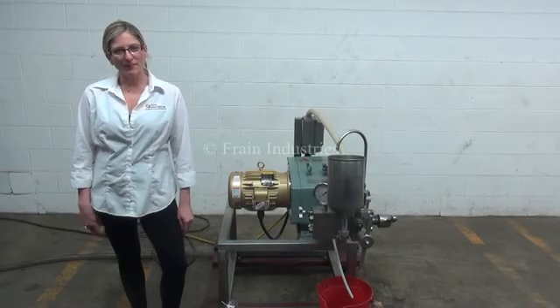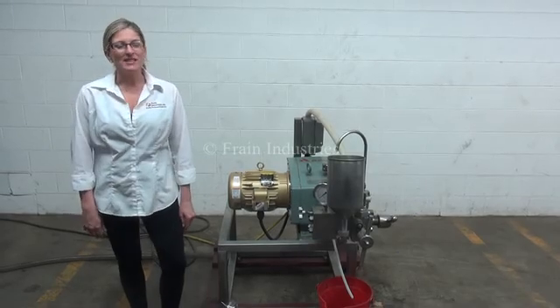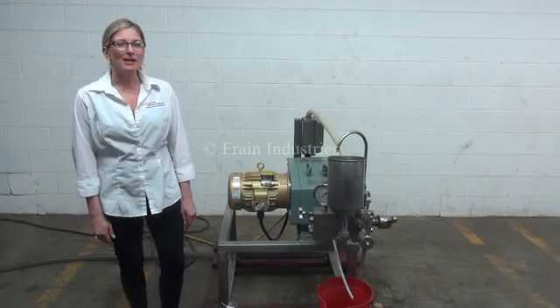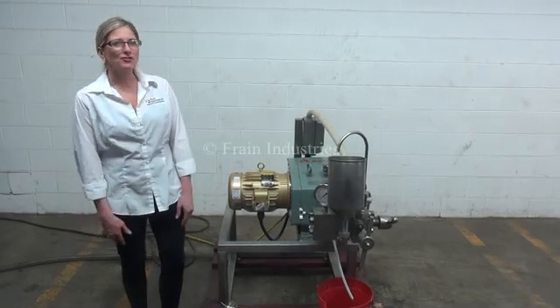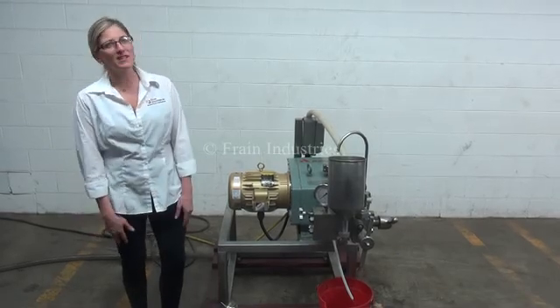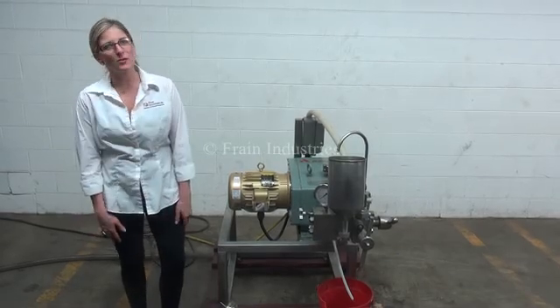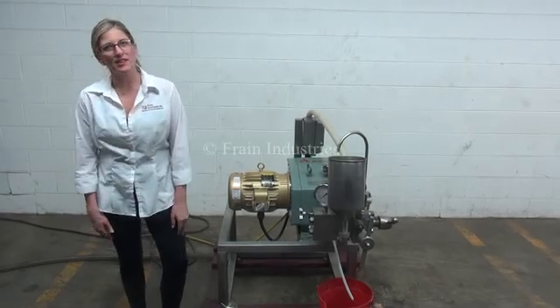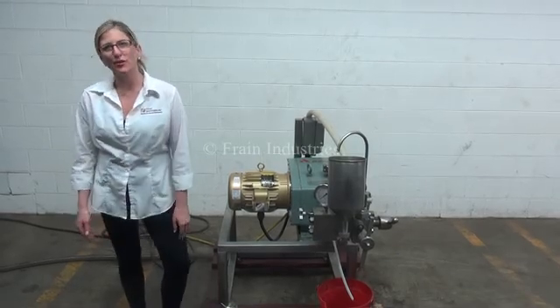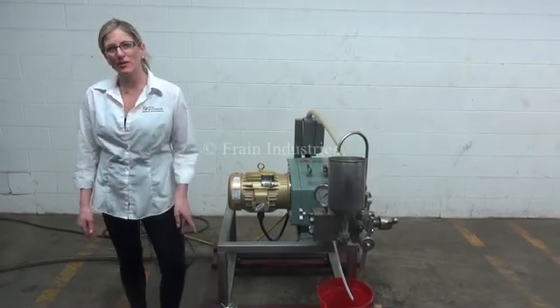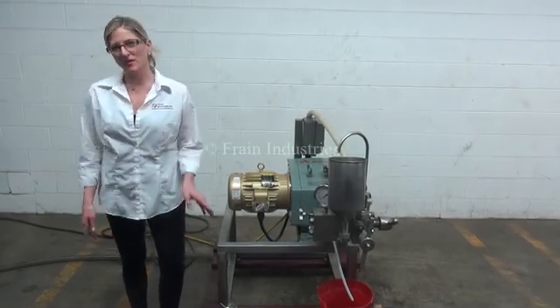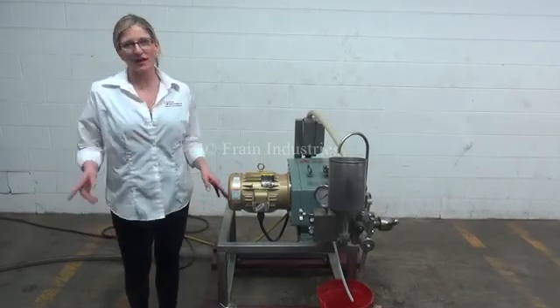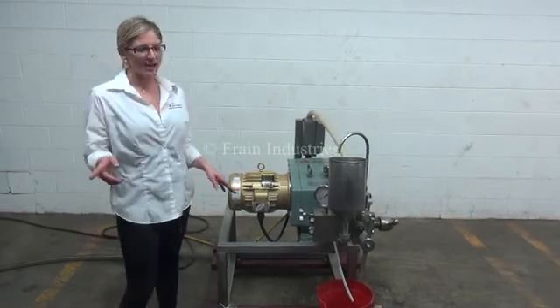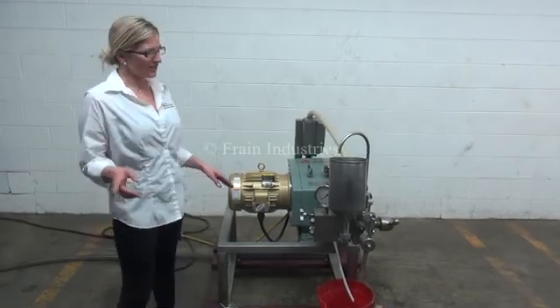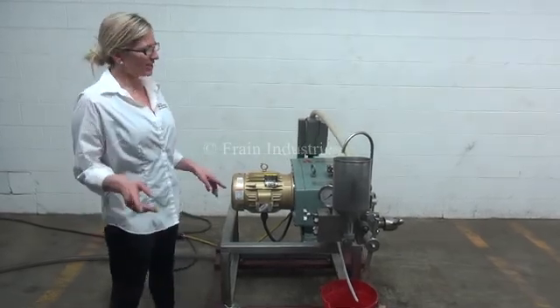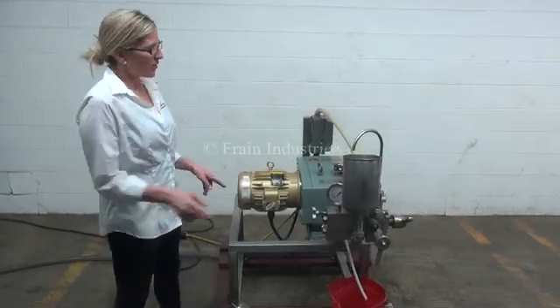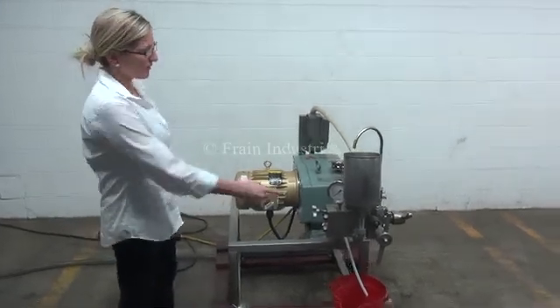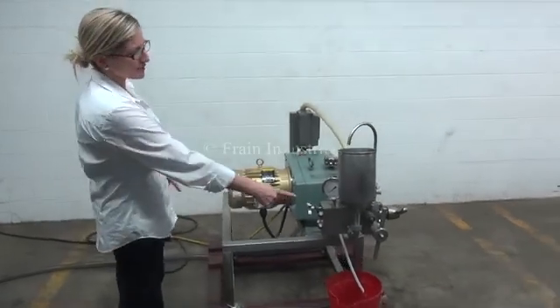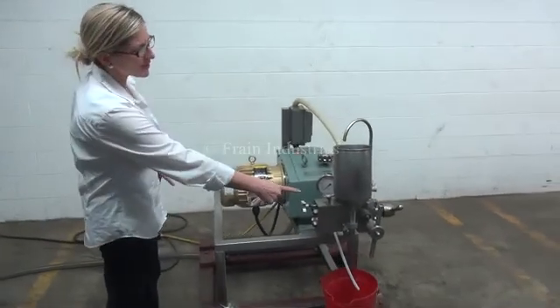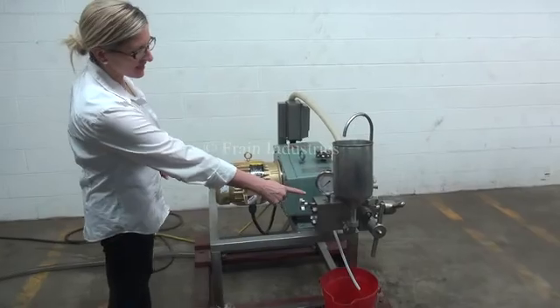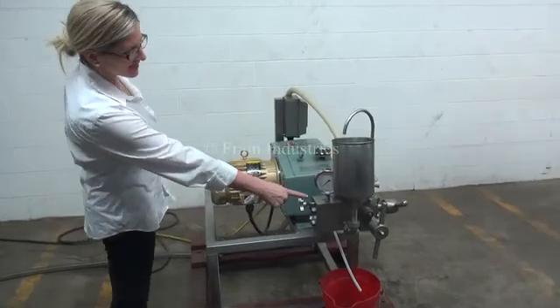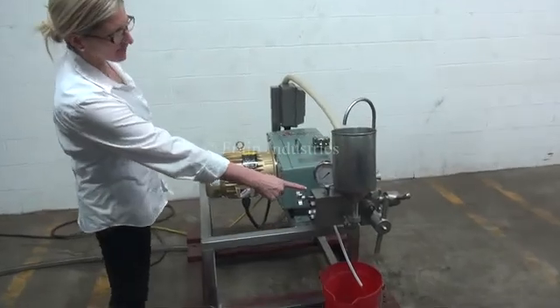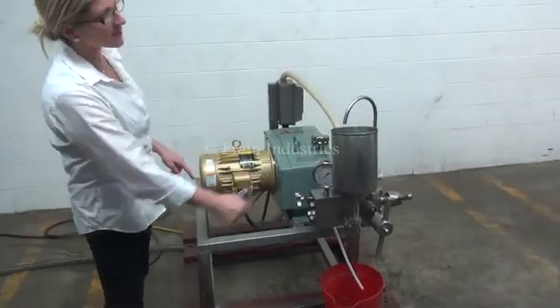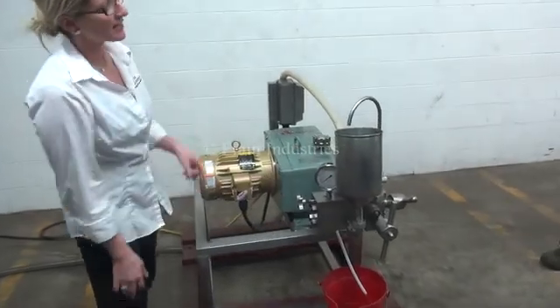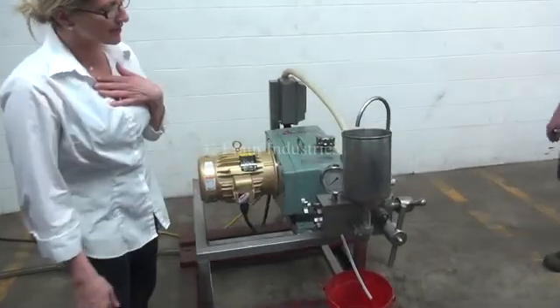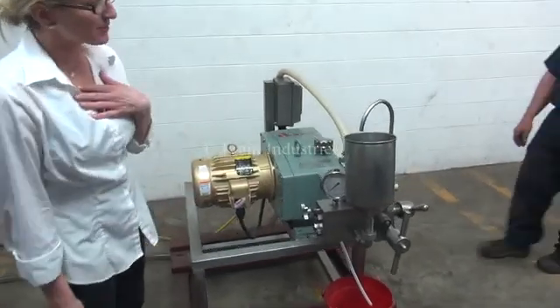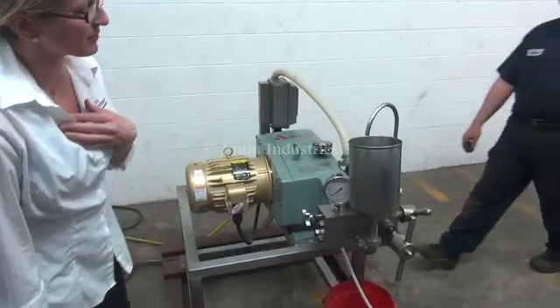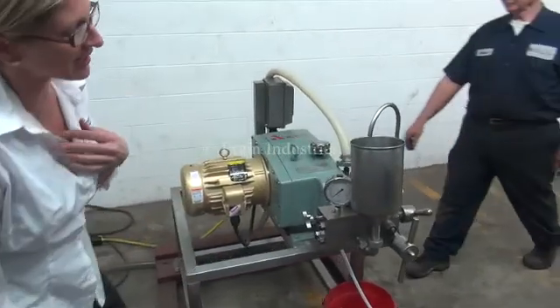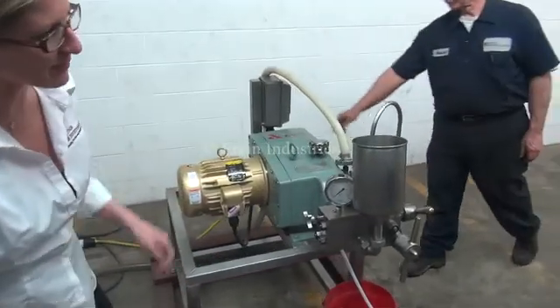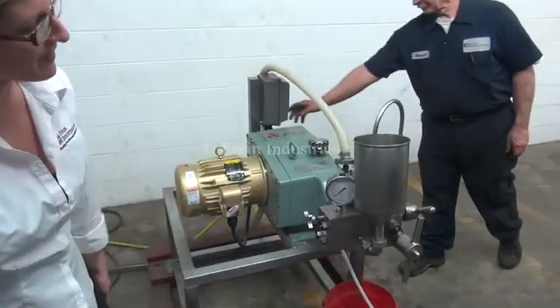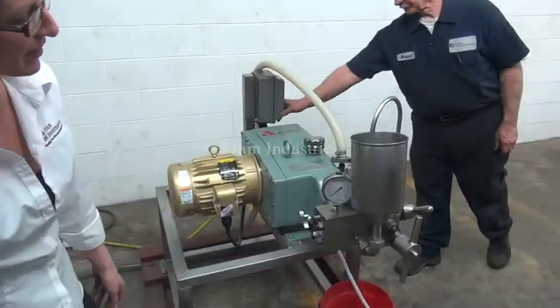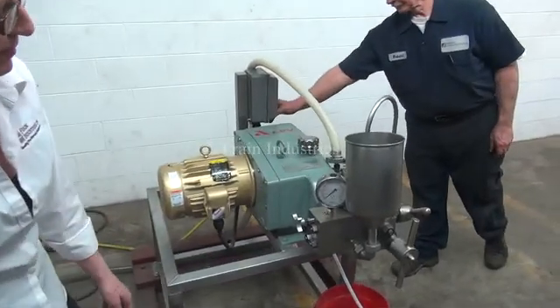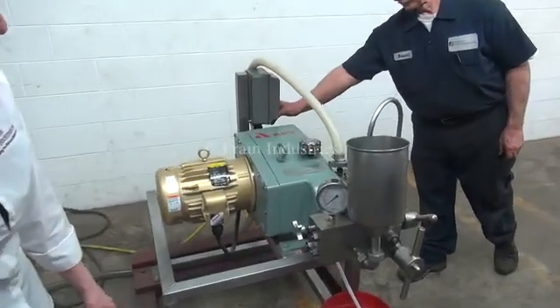To demonstrate the situation that you'll be using the homogenizer in, we'll first be using this lever to bring the product up to 500 psi.